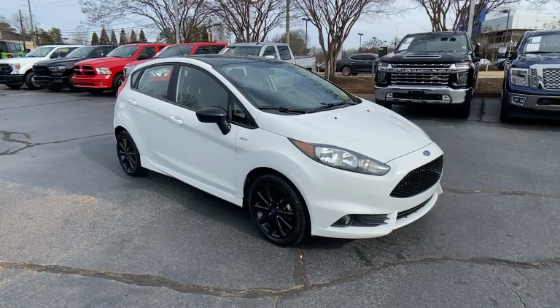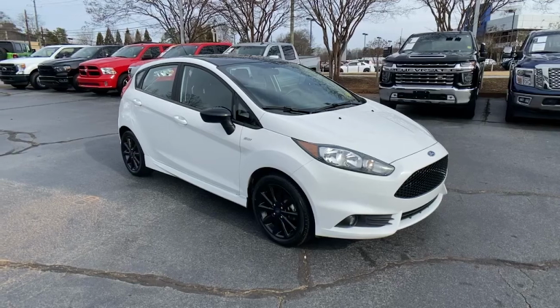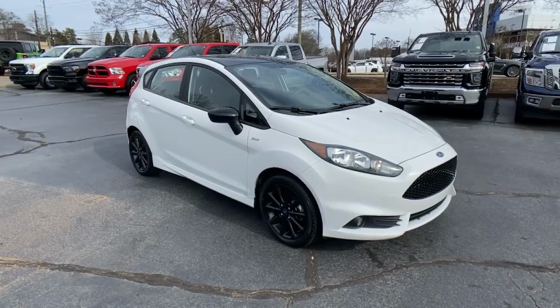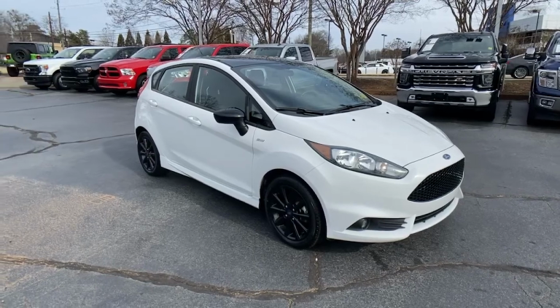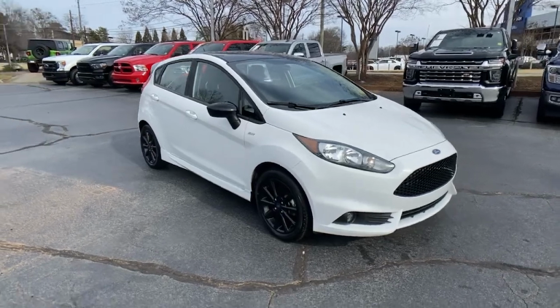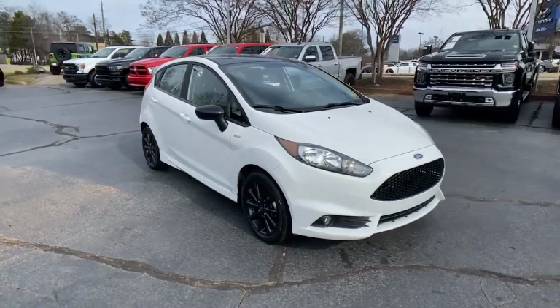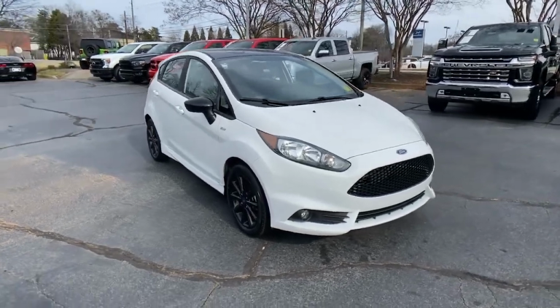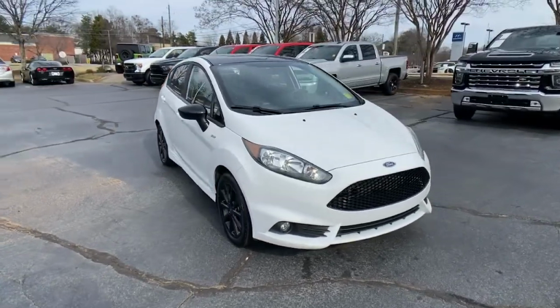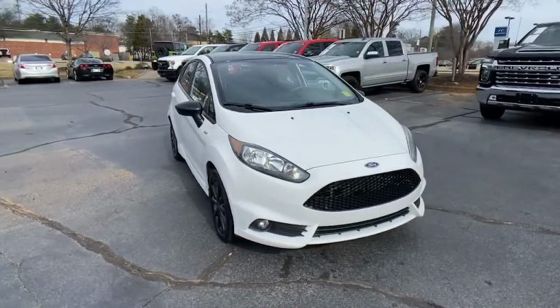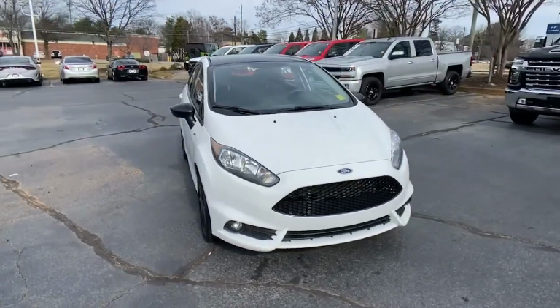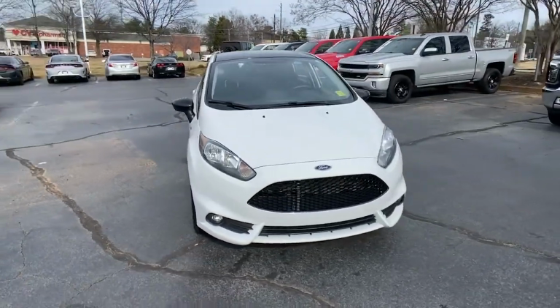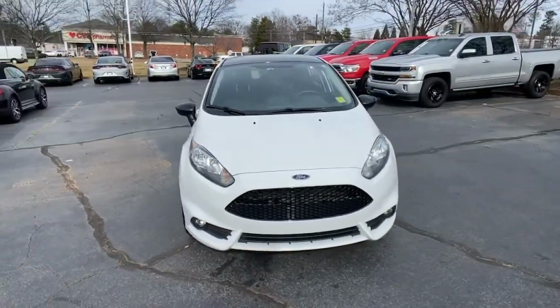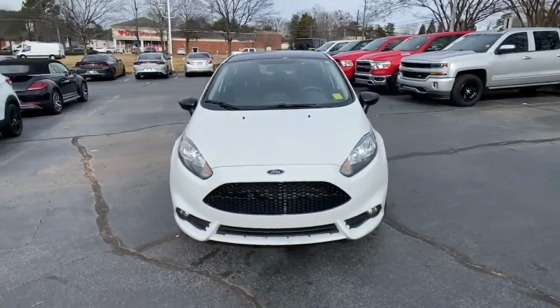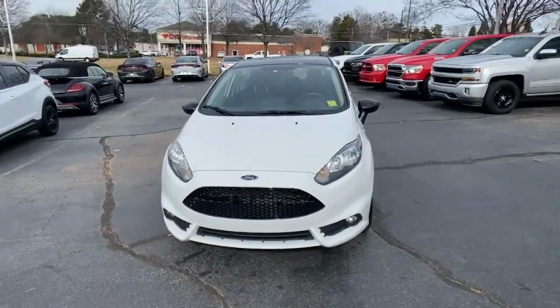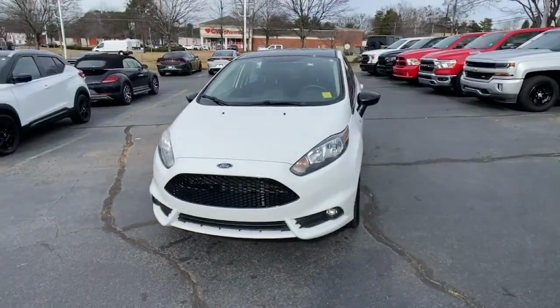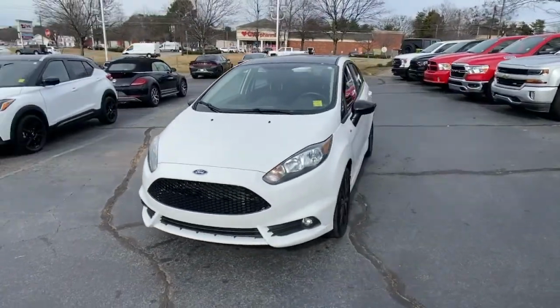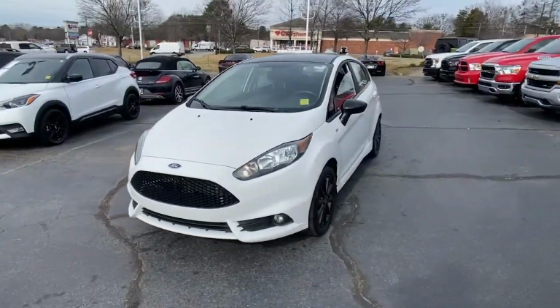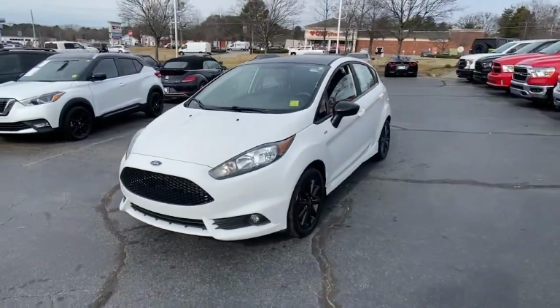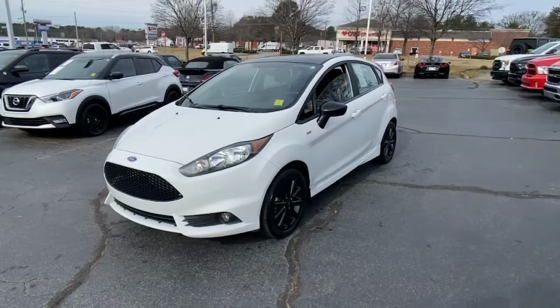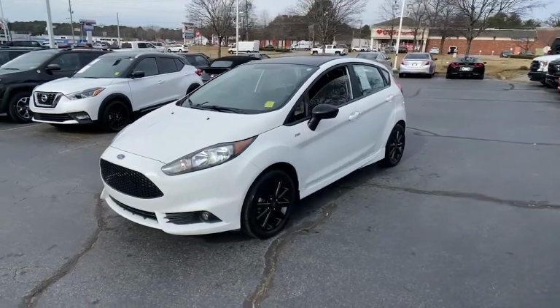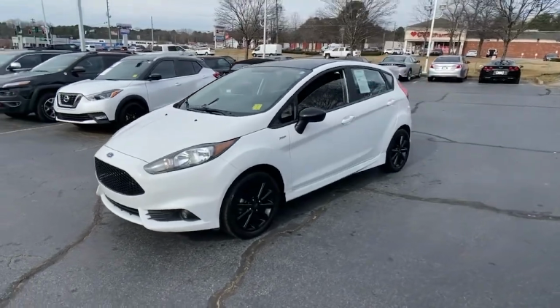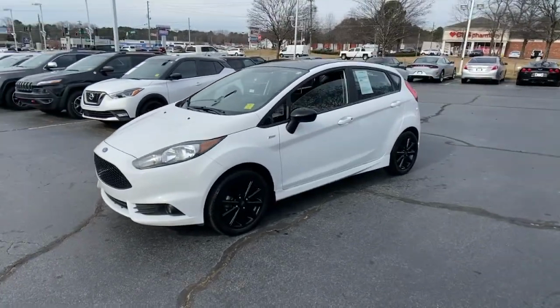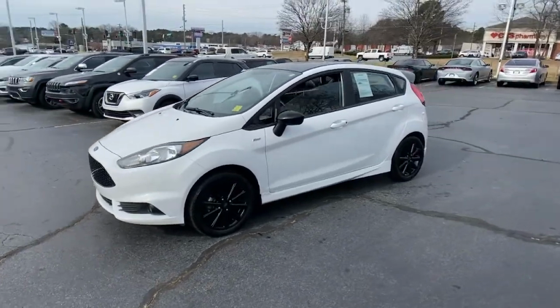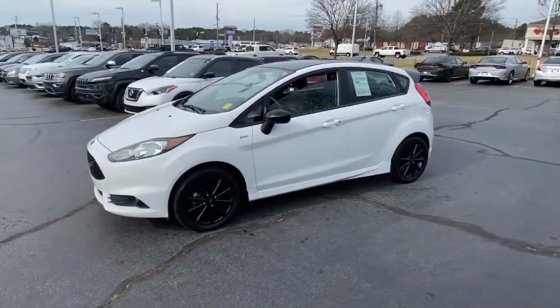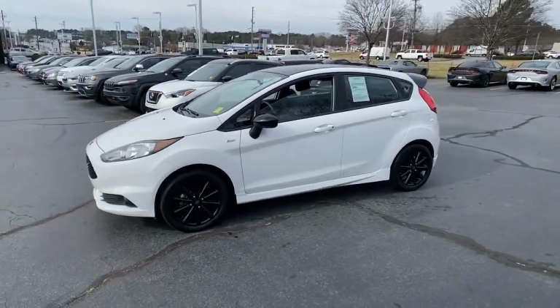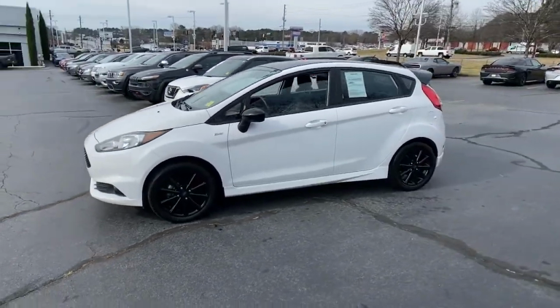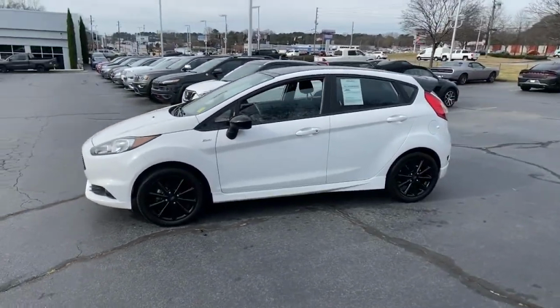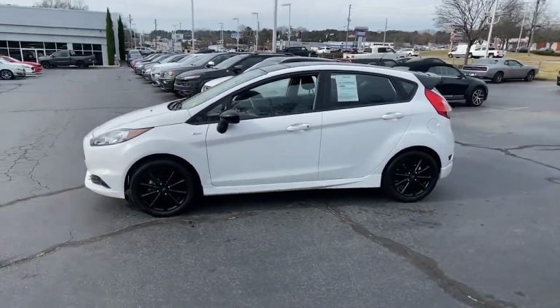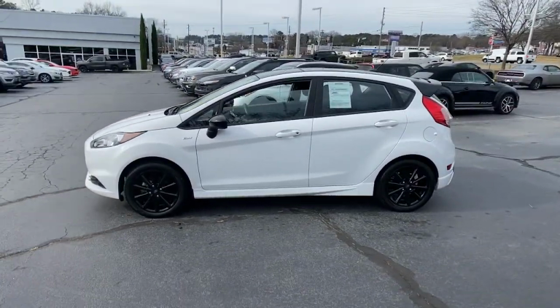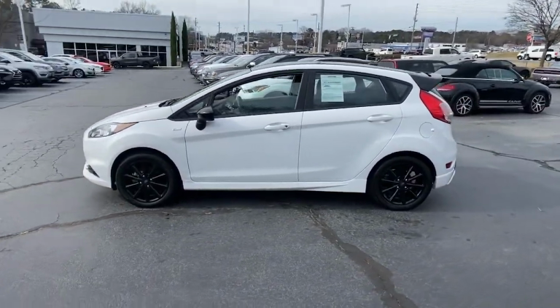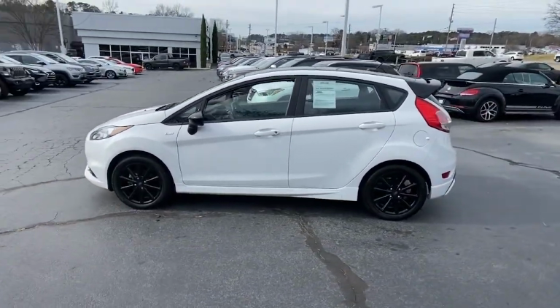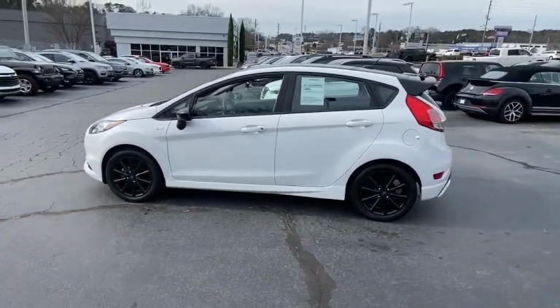You just found the 2019 Ford Fiesta. With less than 10,000 miles on the odometer, this vehicle provides excellent value.